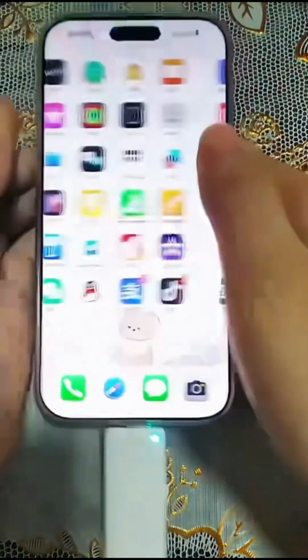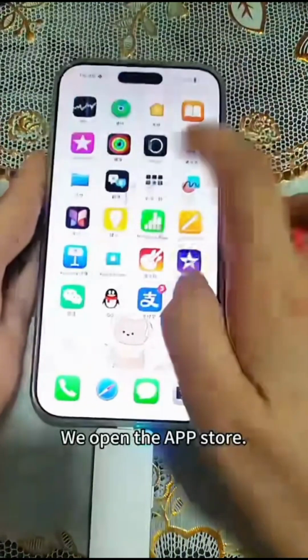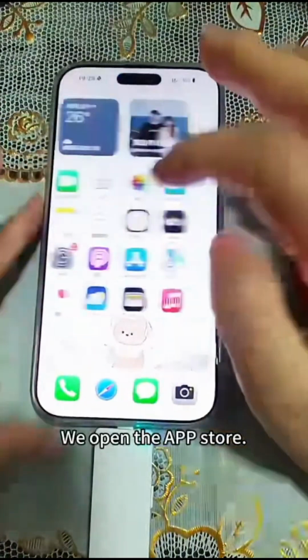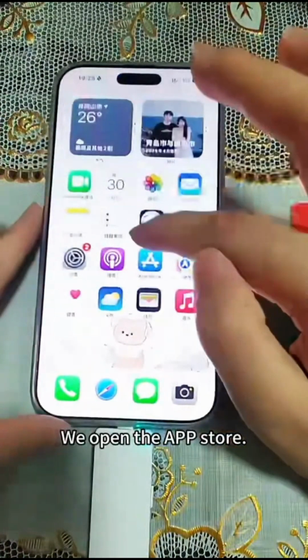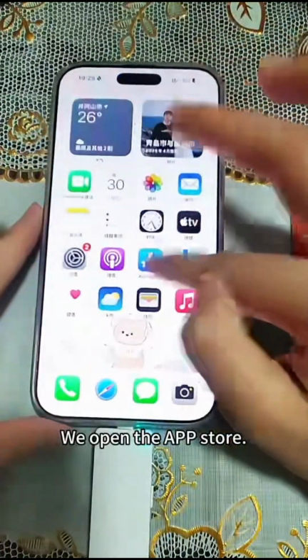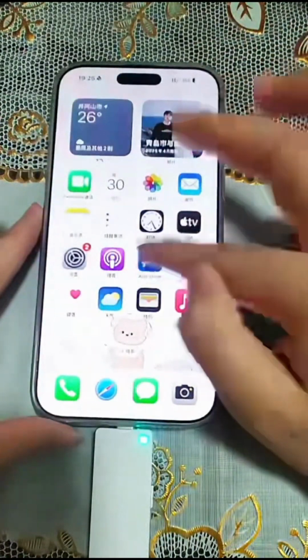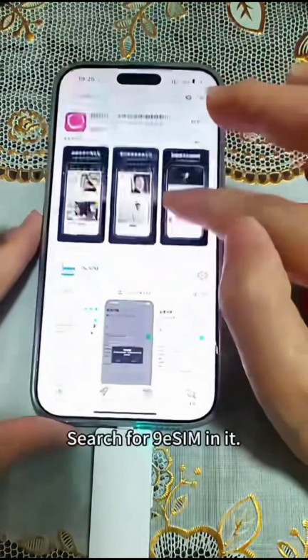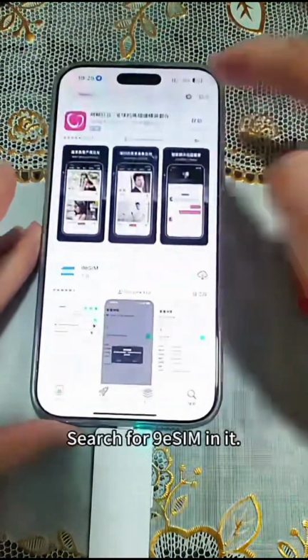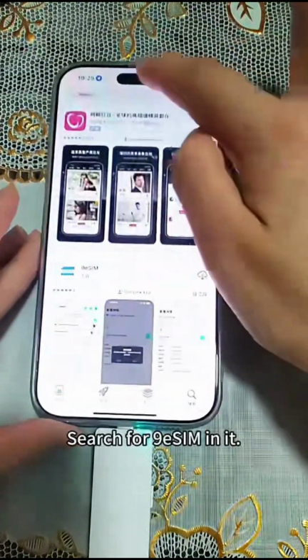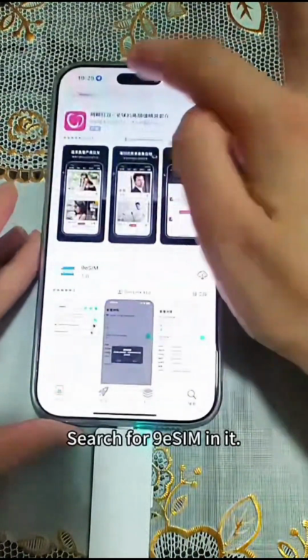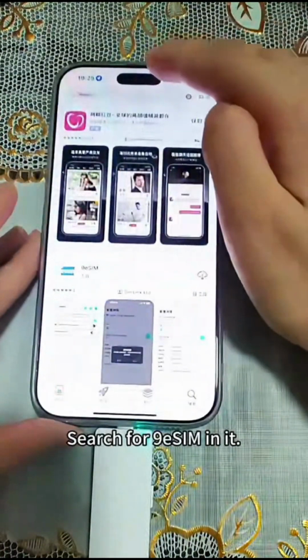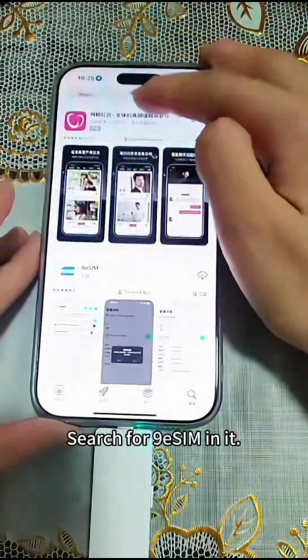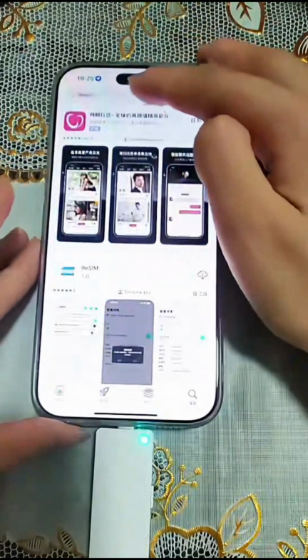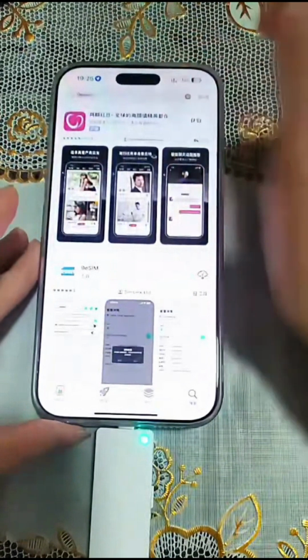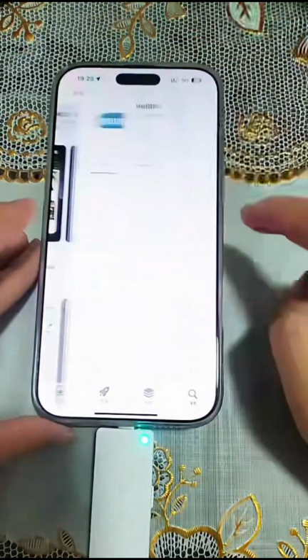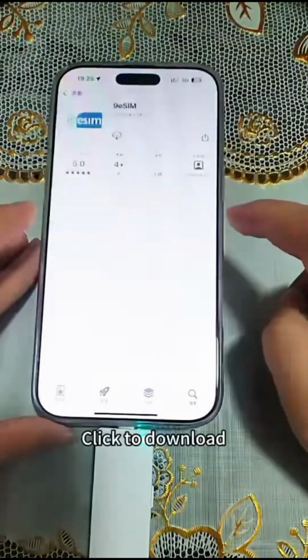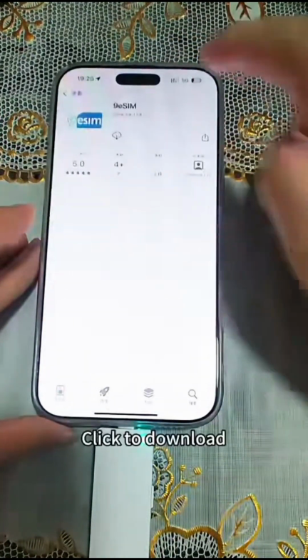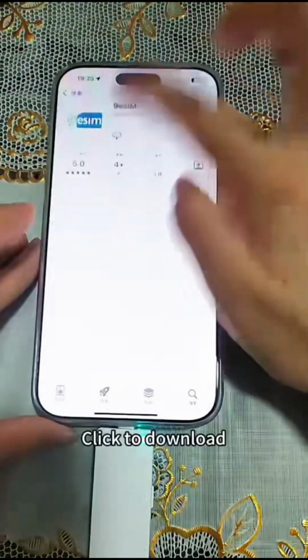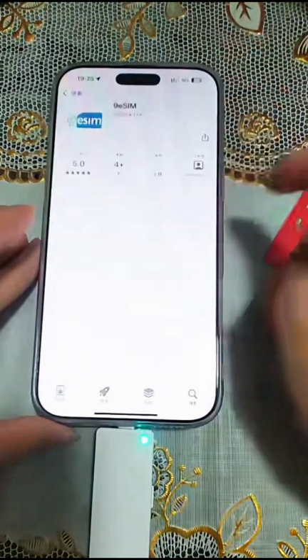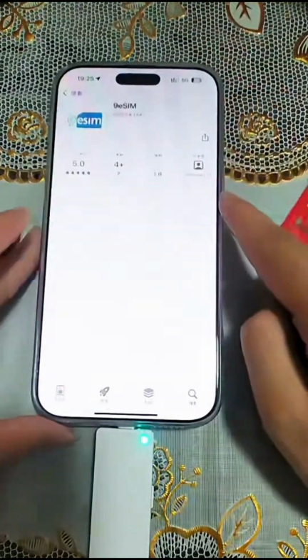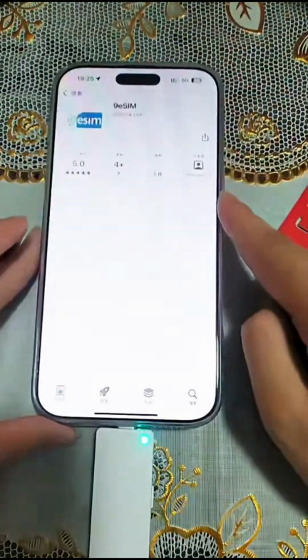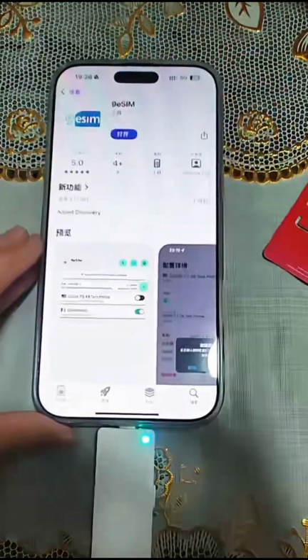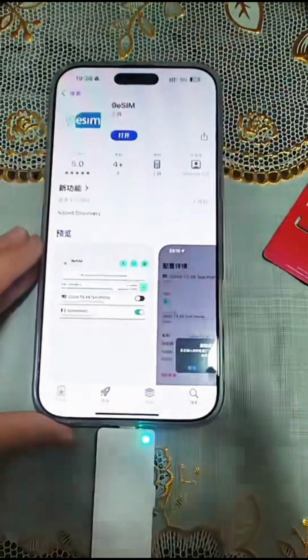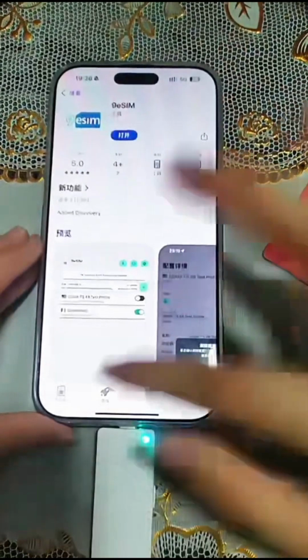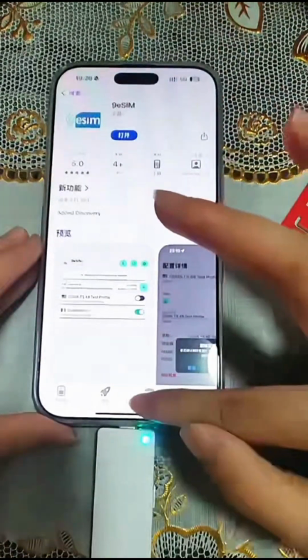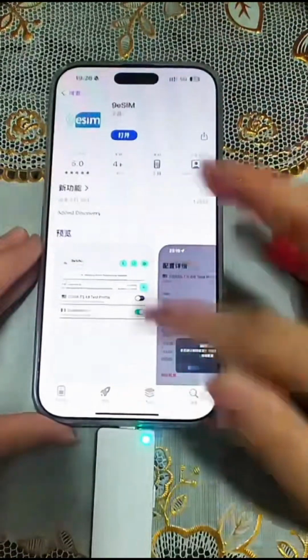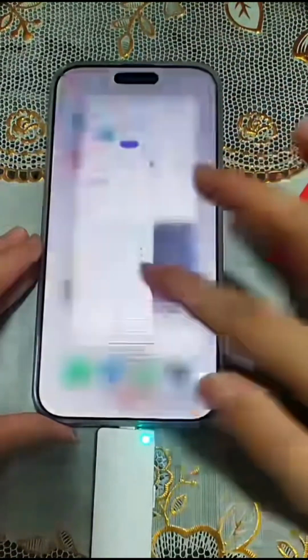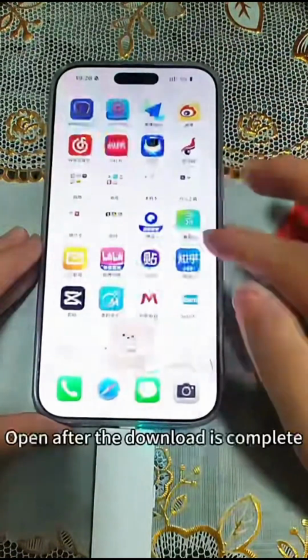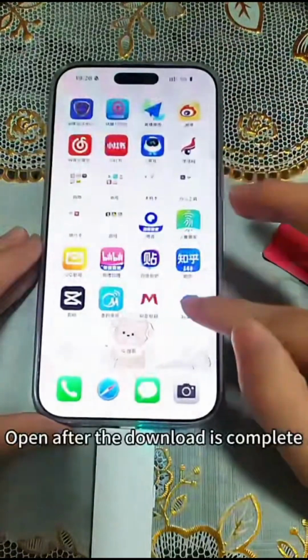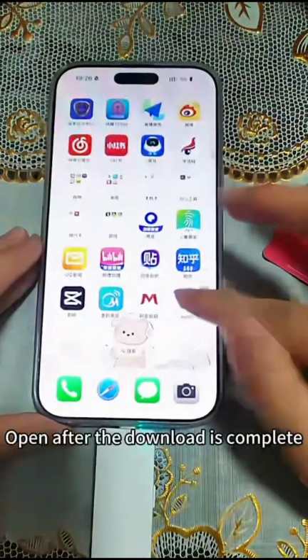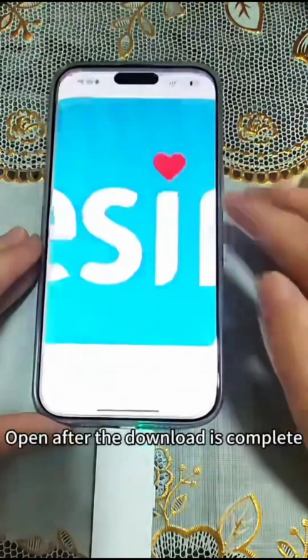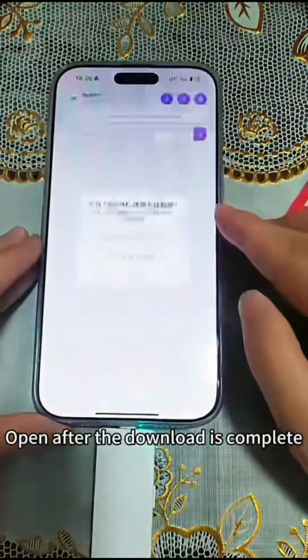Wait for the indicator light to turn on. Then we open the App Store, search for 9ES iMv3, and click to download.